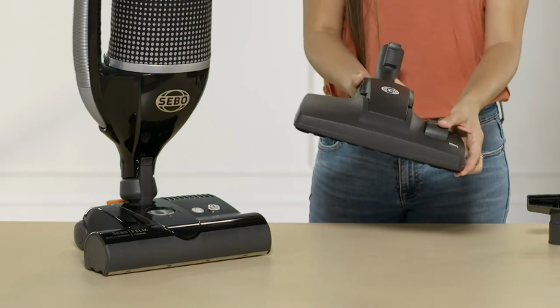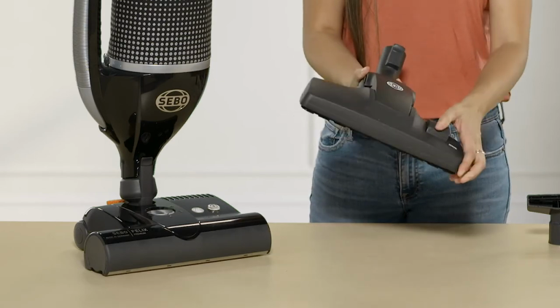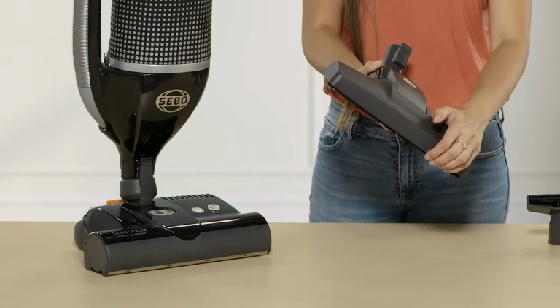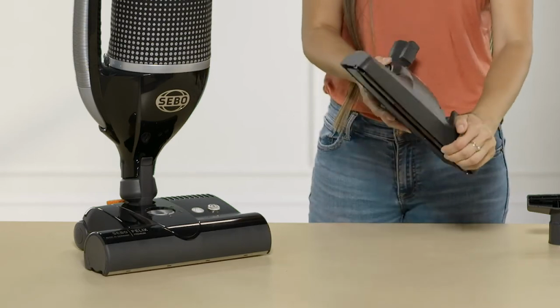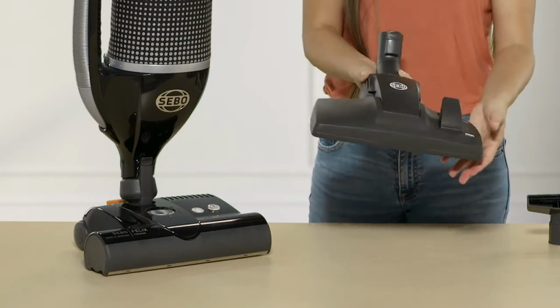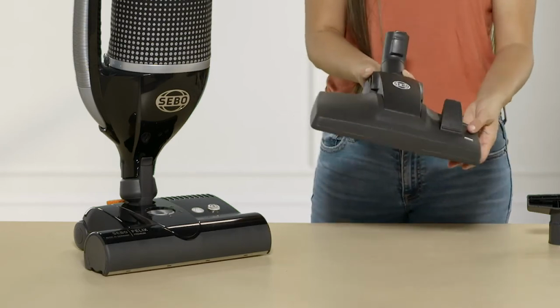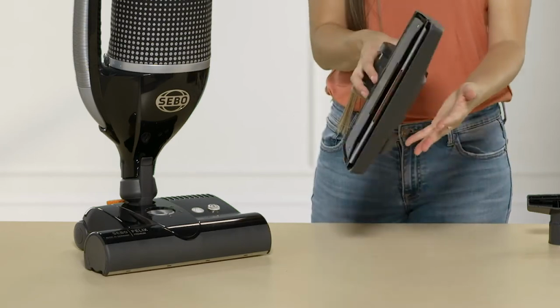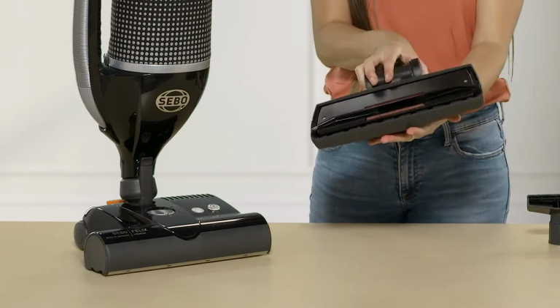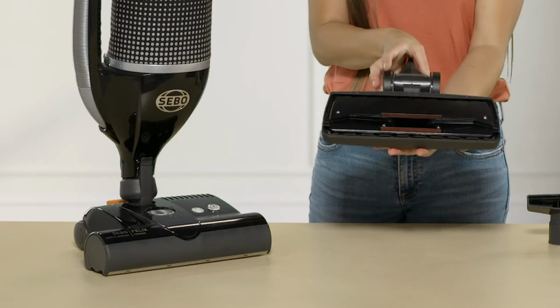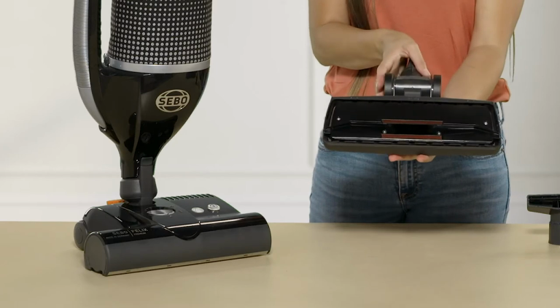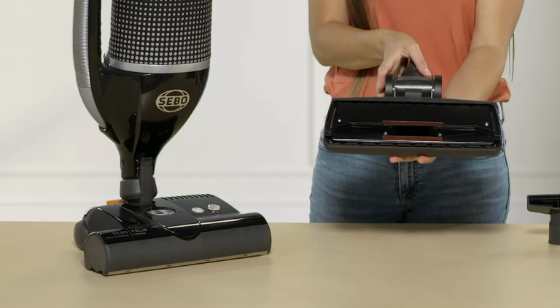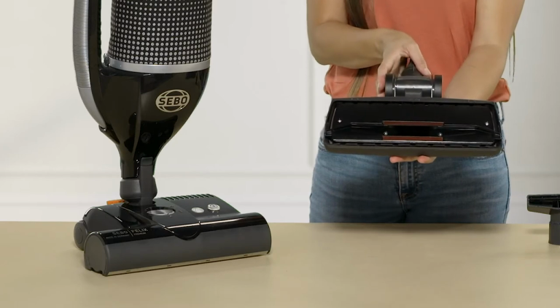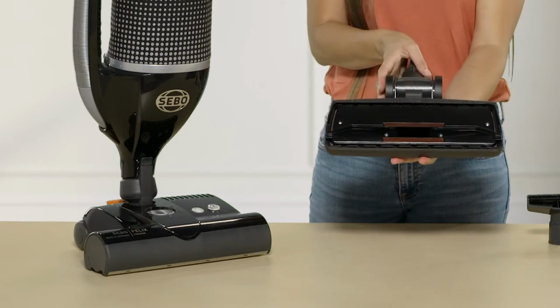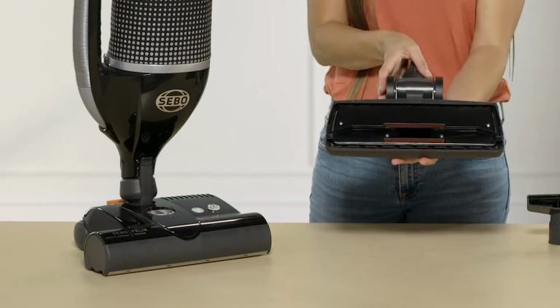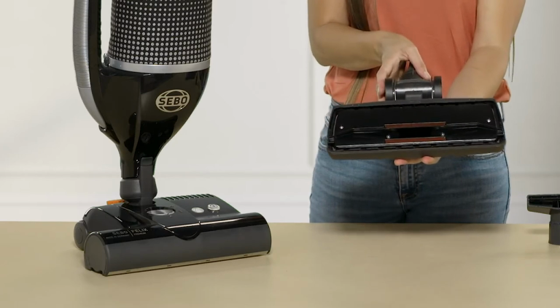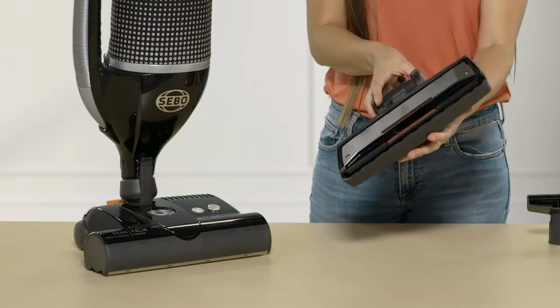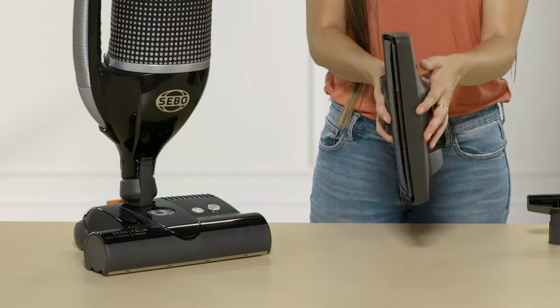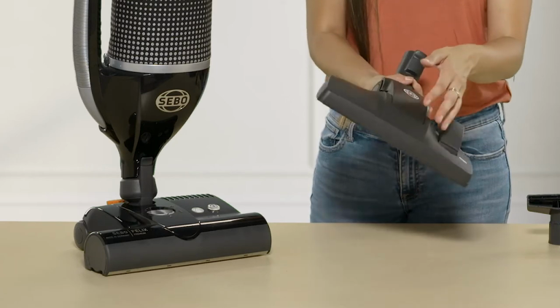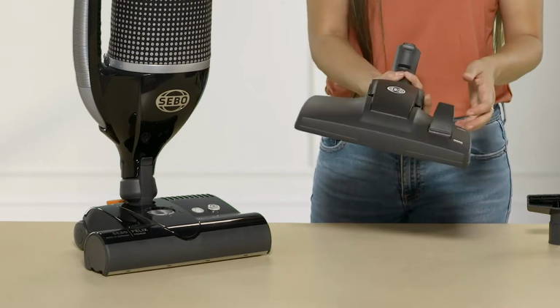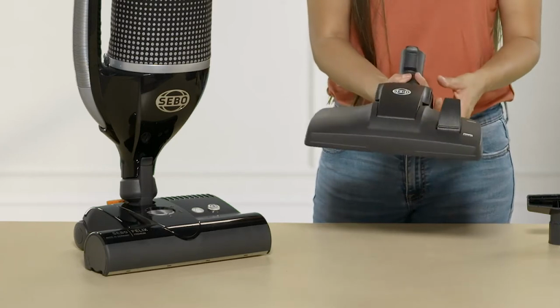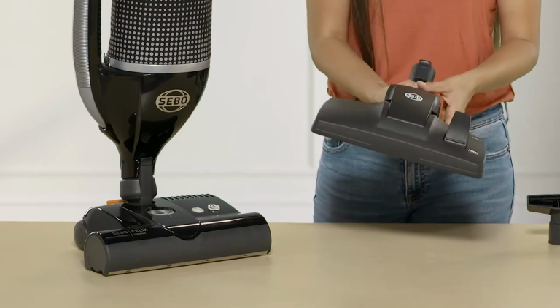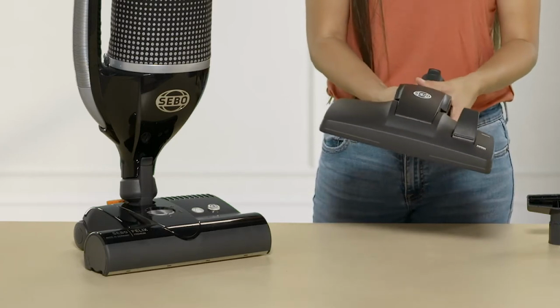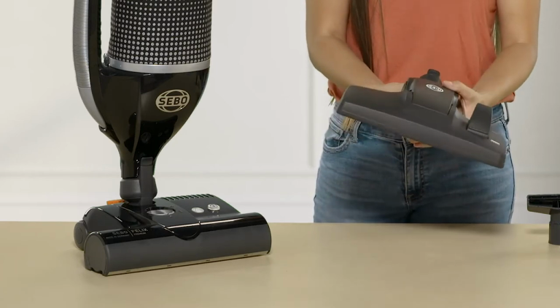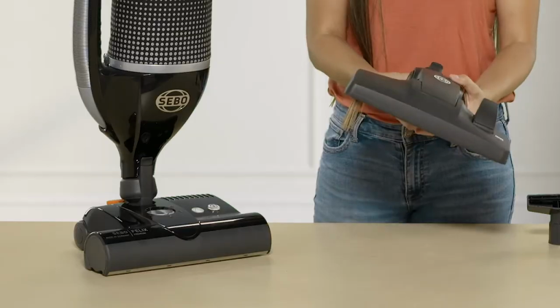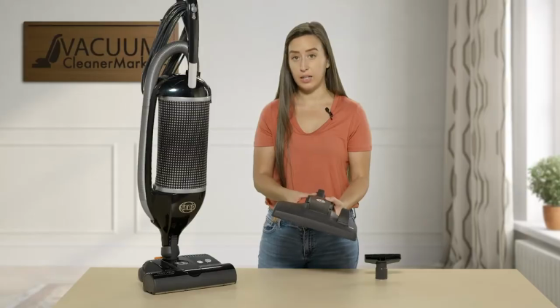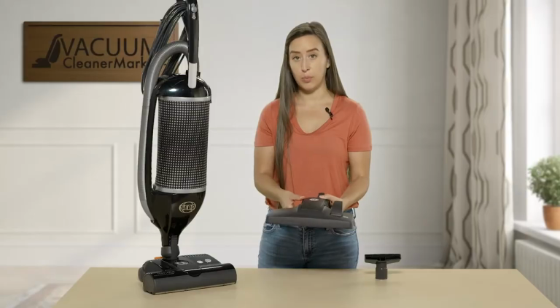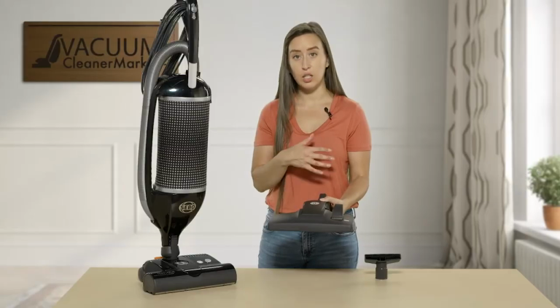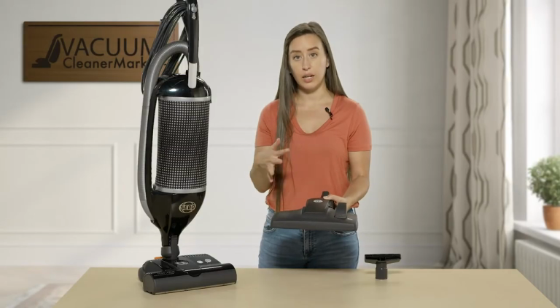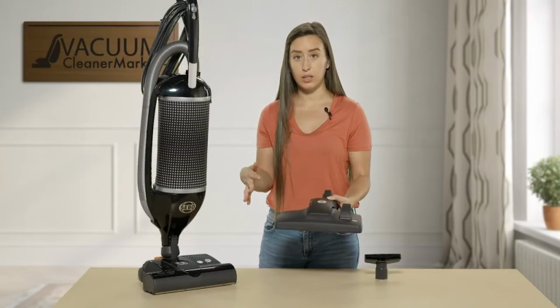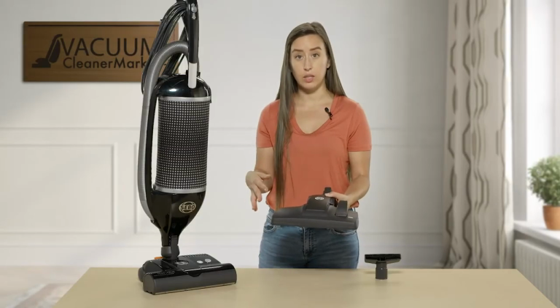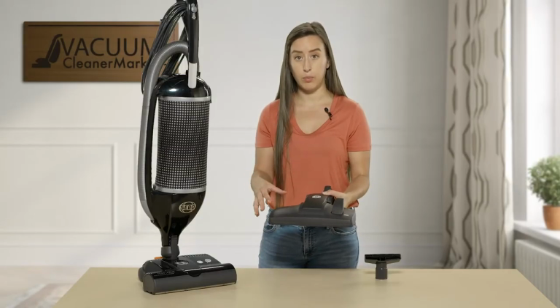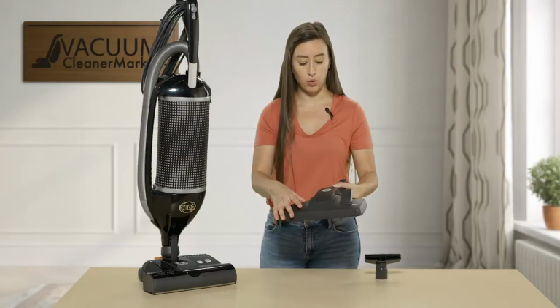If you press the lever the opposite way, it retracts those bristles, which would be ideal for any carpeted surfaces or any delicate carpeting that you cannot clean with a spinning brush roll.